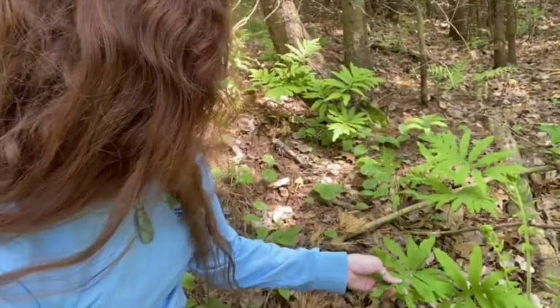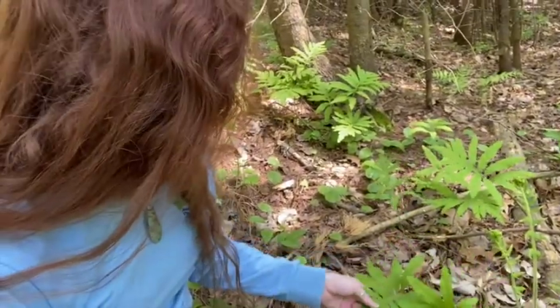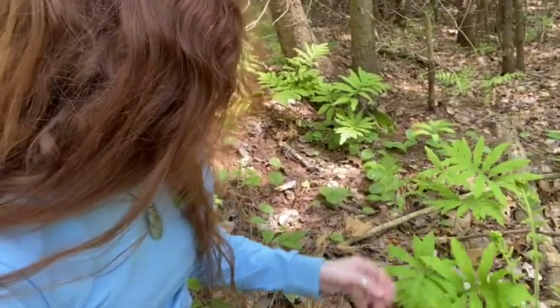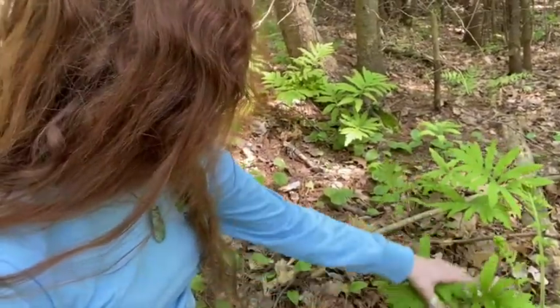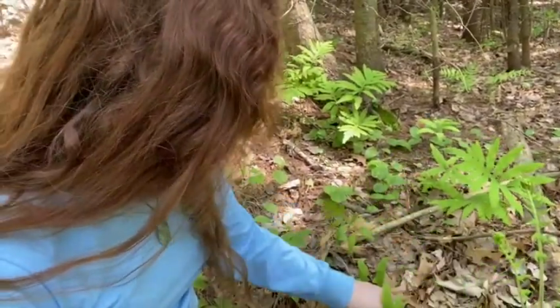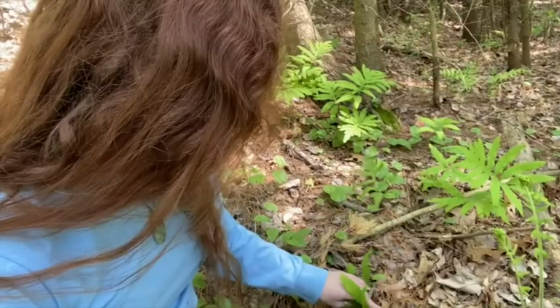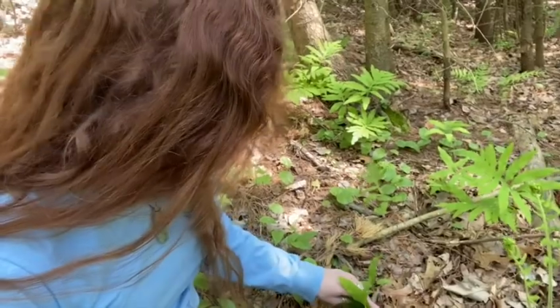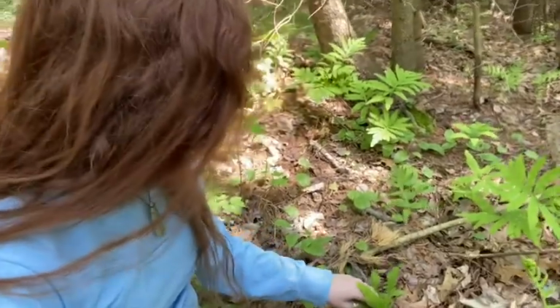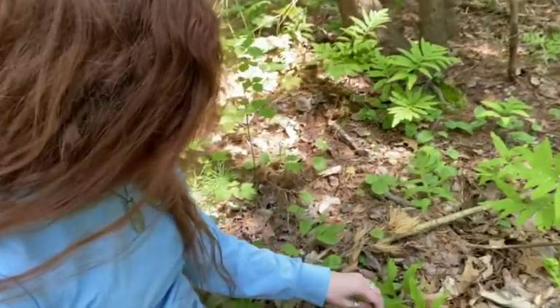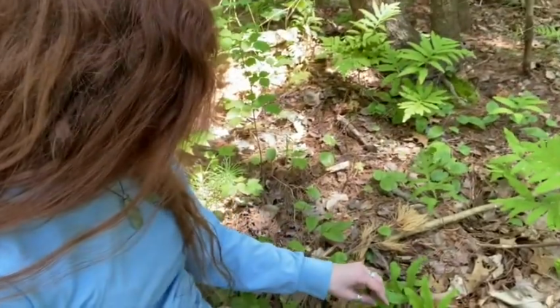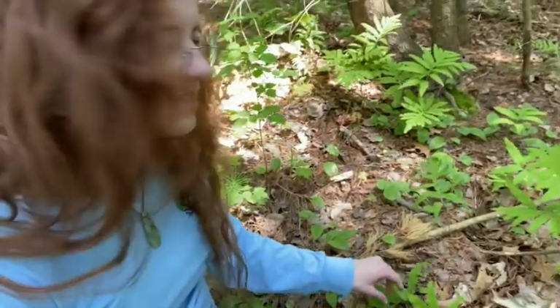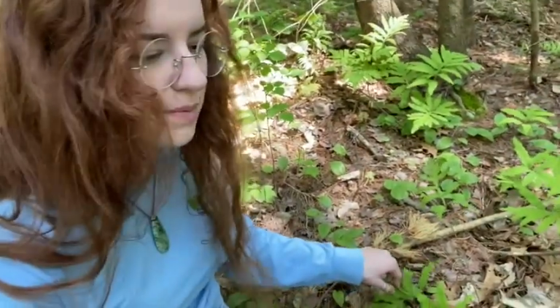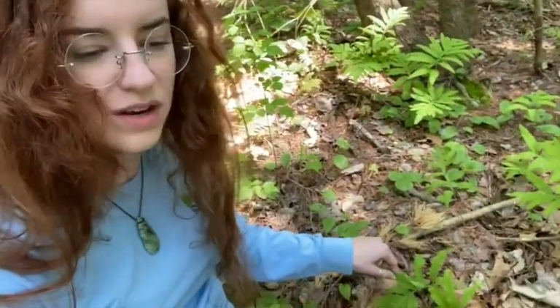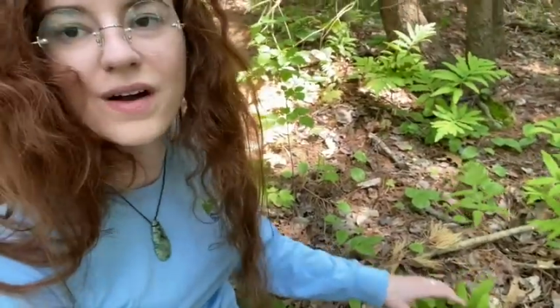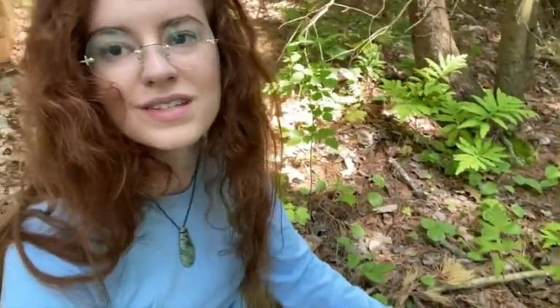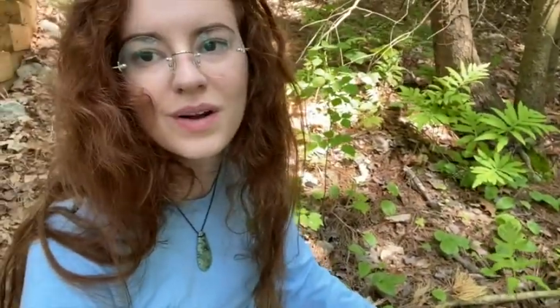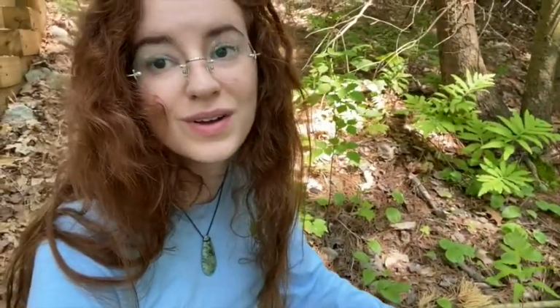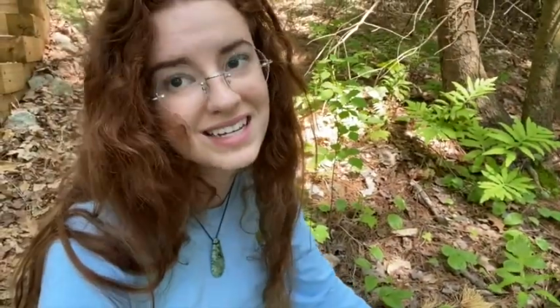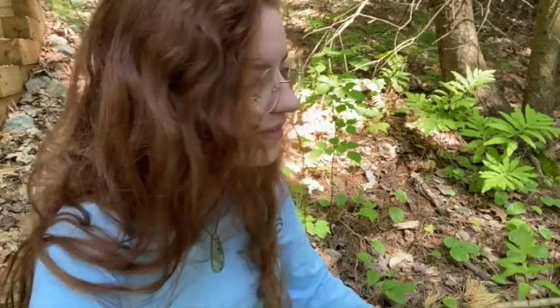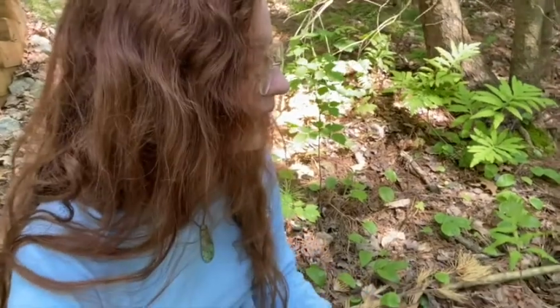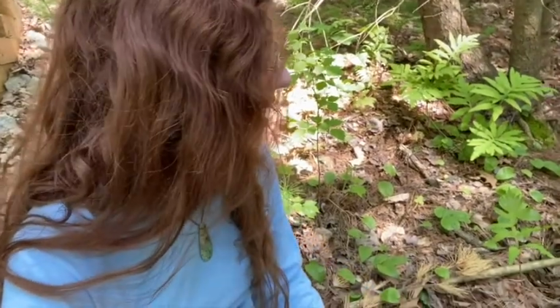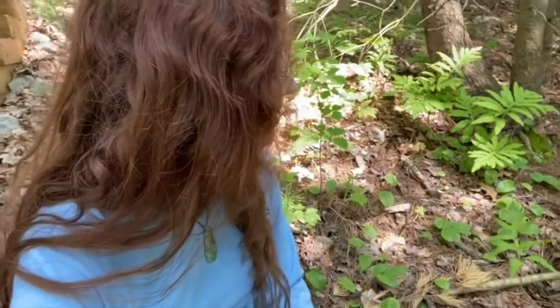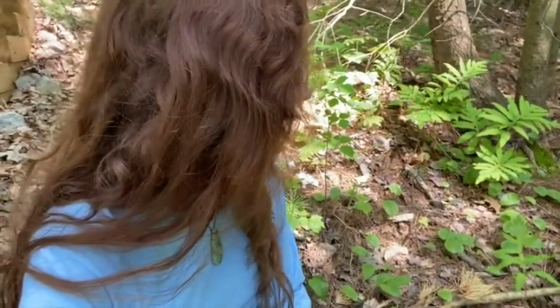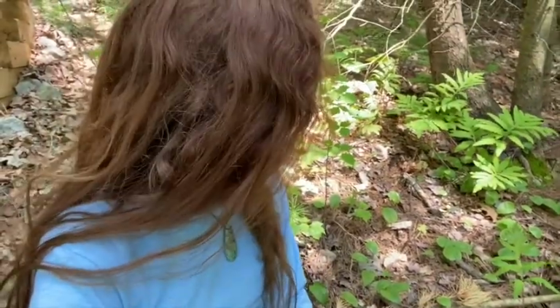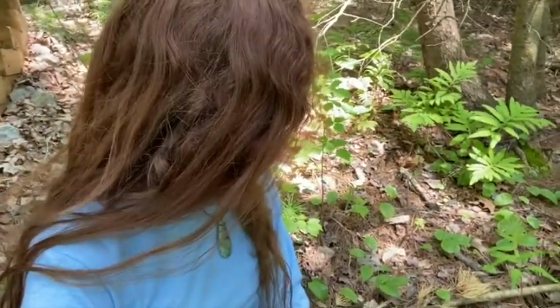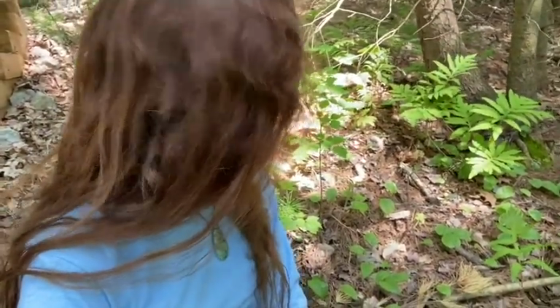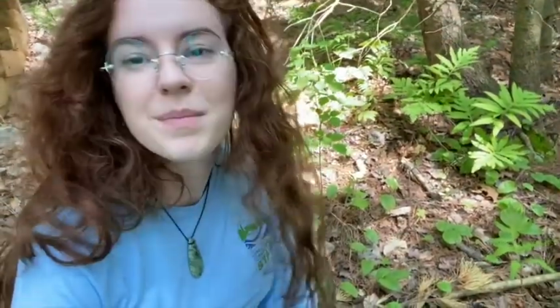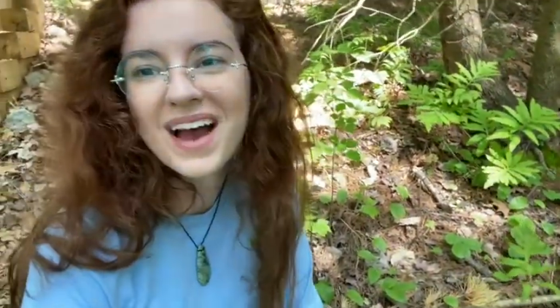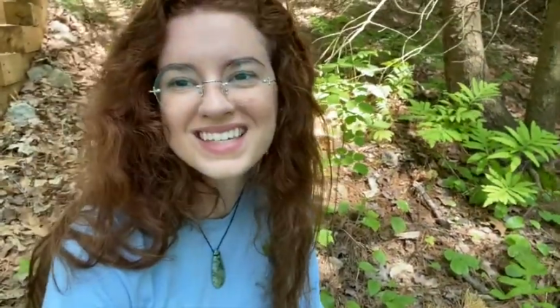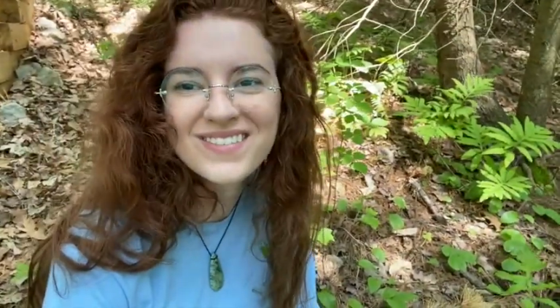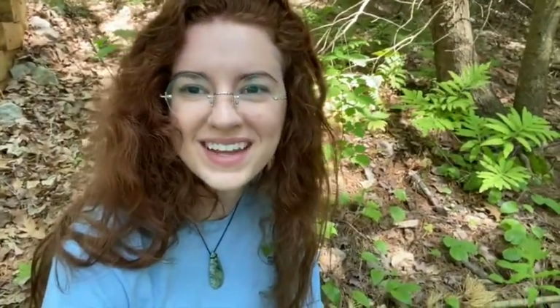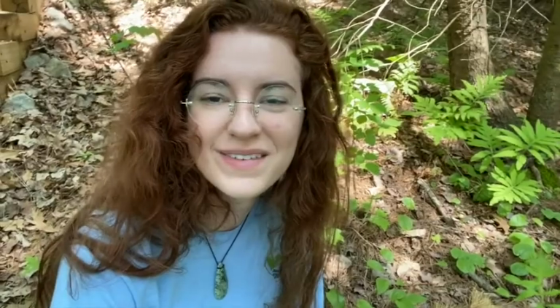Also in the winter, they have a fertile frond that stays up all year round, so you can ID them even in the winter. I don't see one right here, but I'll see if I can find one later in the video.